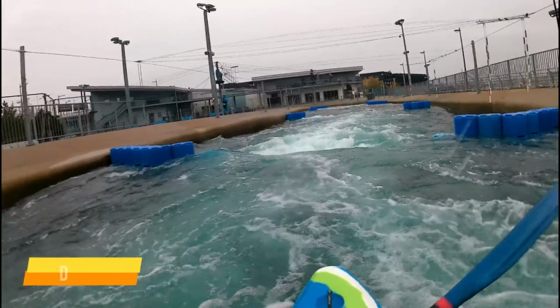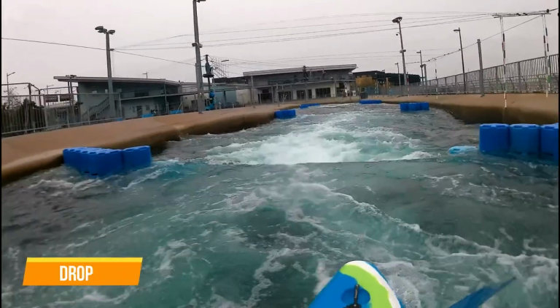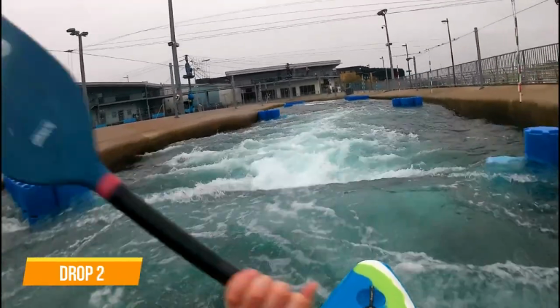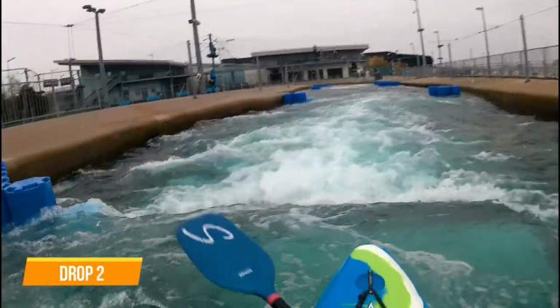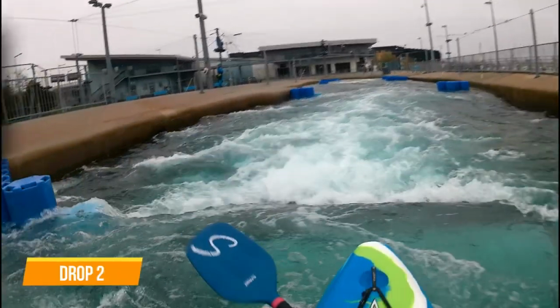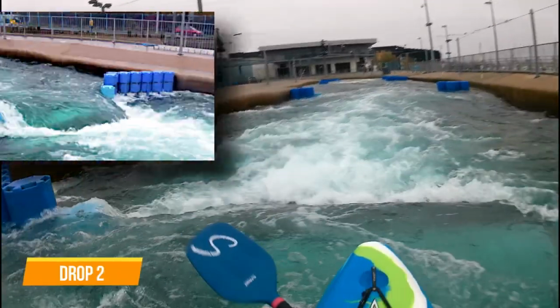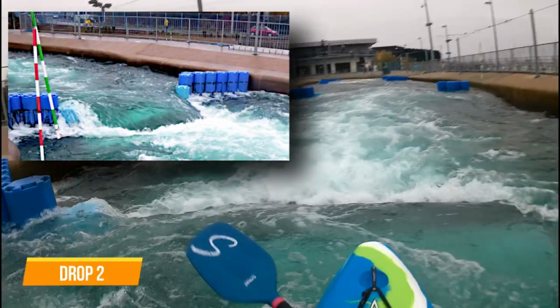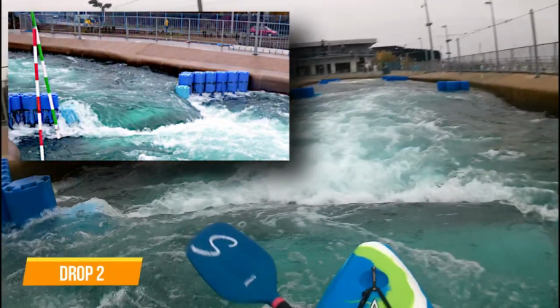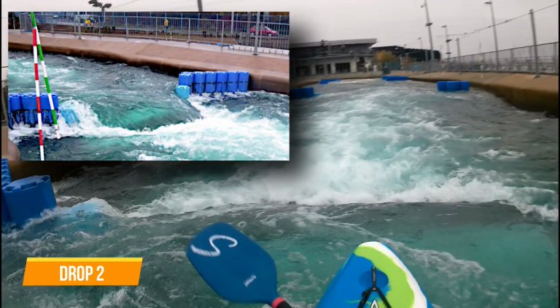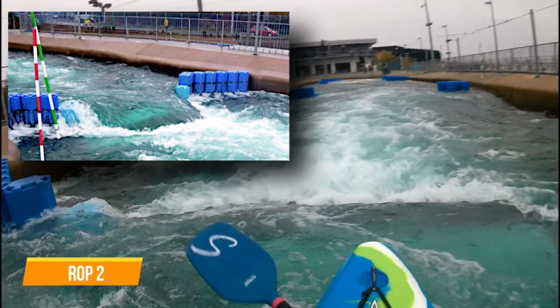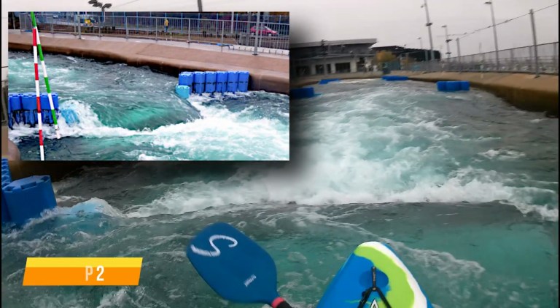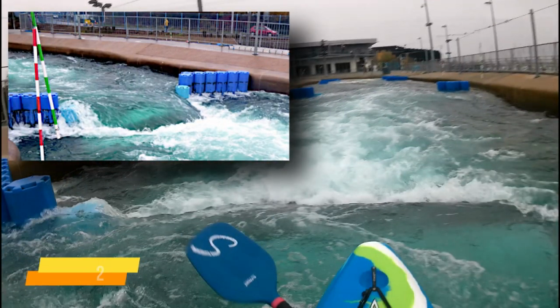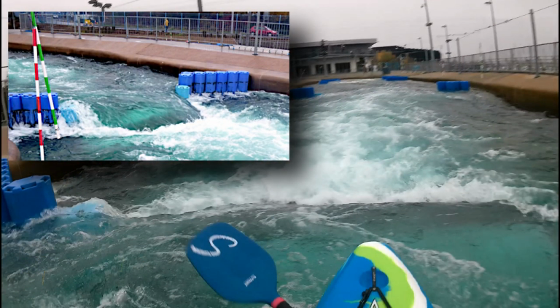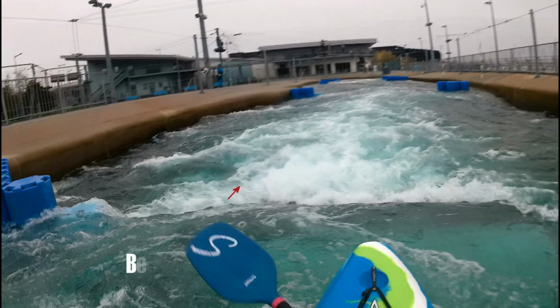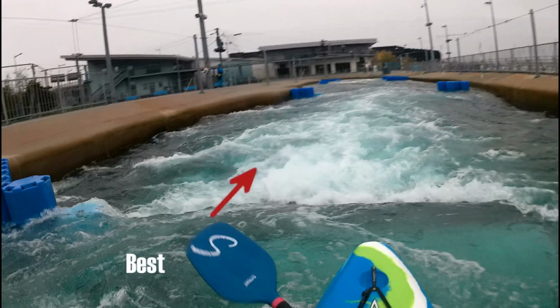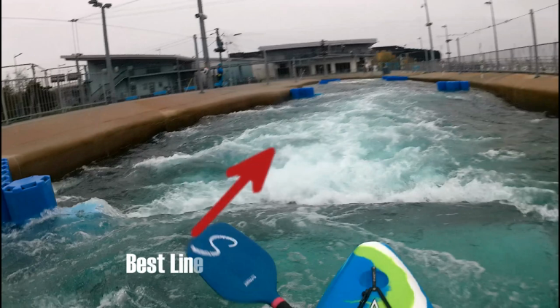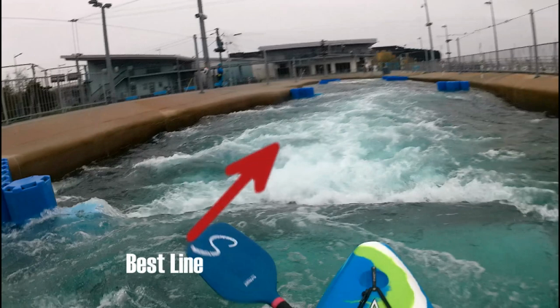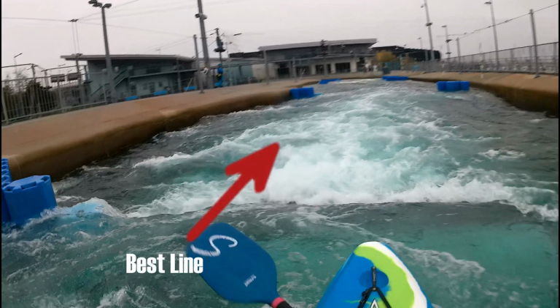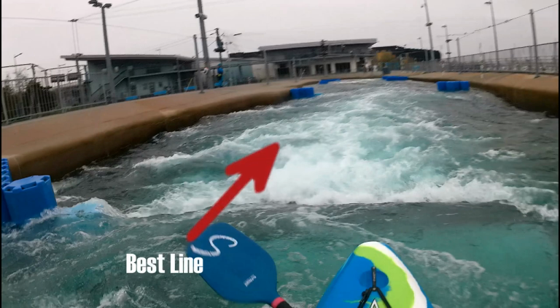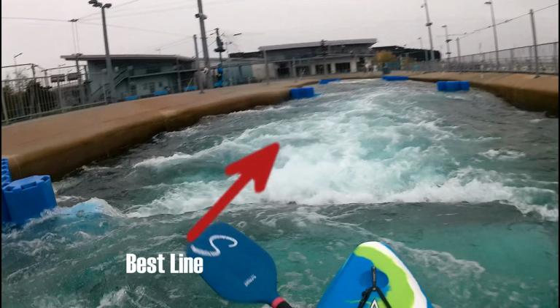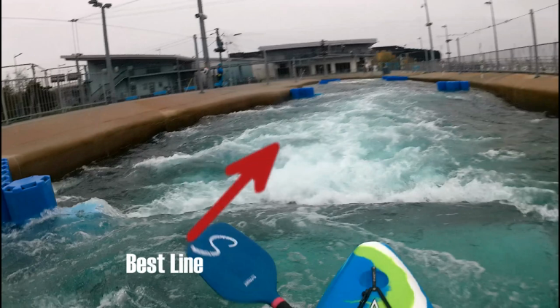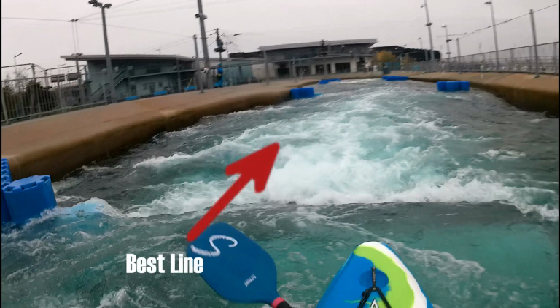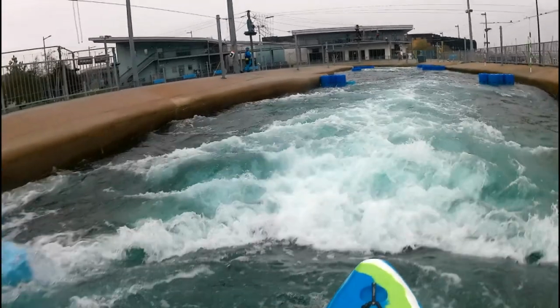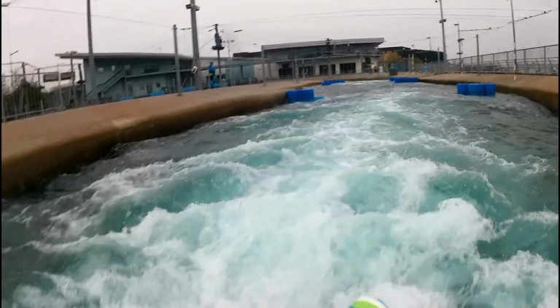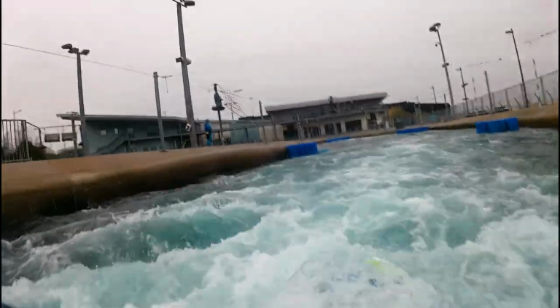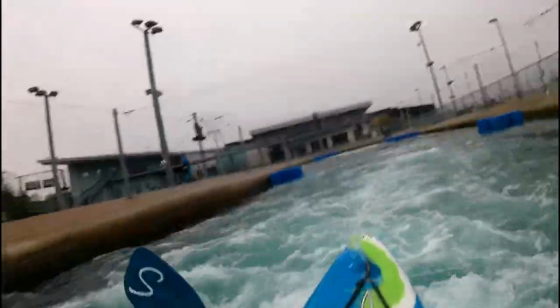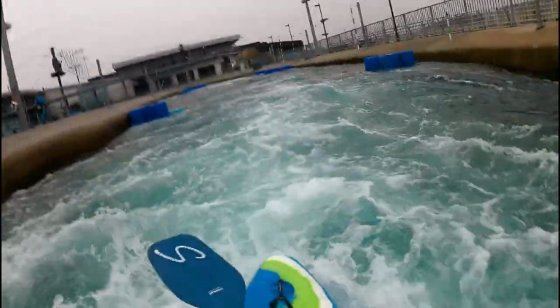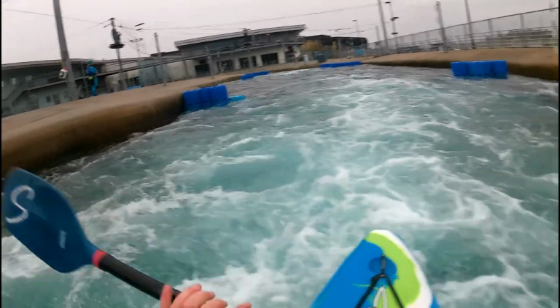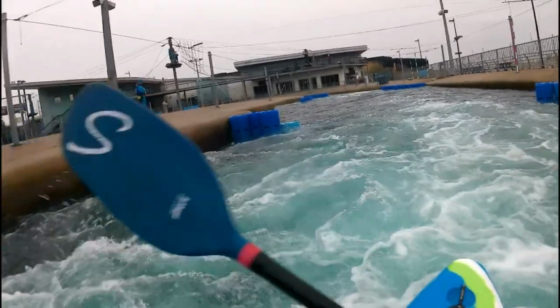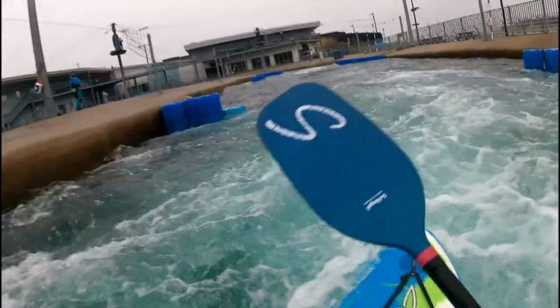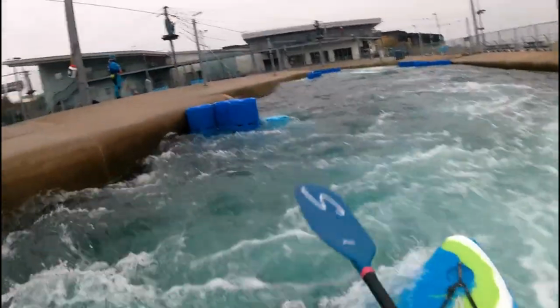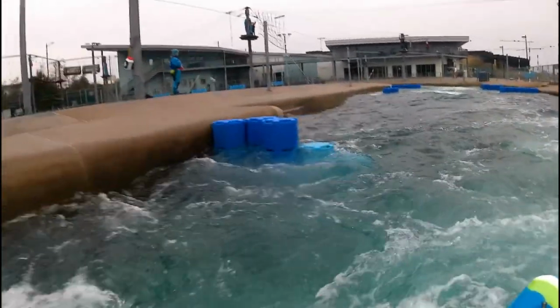Drop 2 — a bit more of a stopper on this drop so a little speed is needed to push through it. A strong paddle stroke just before the stopper will lift the nose of the kayak over the stopper, helping it to get through.